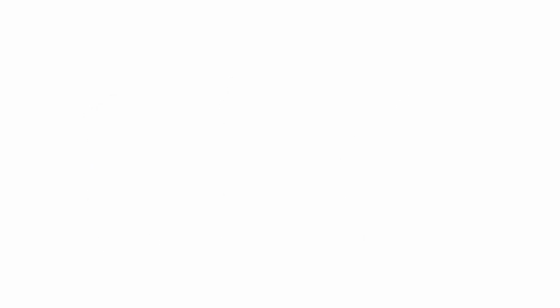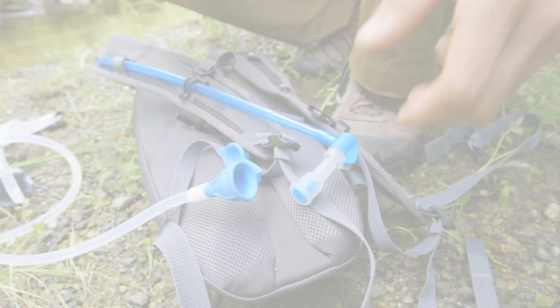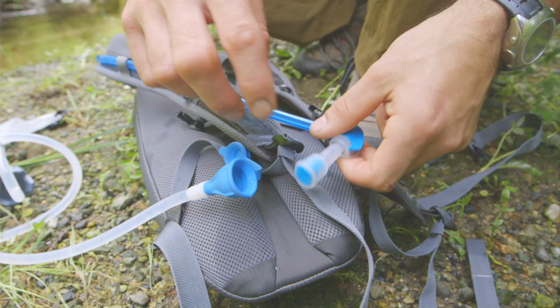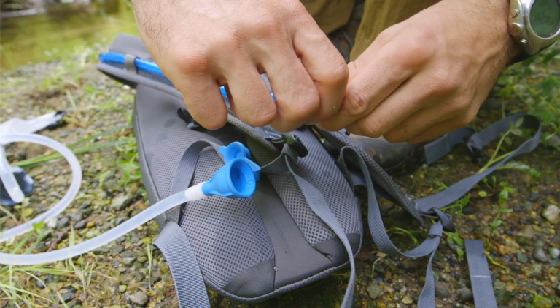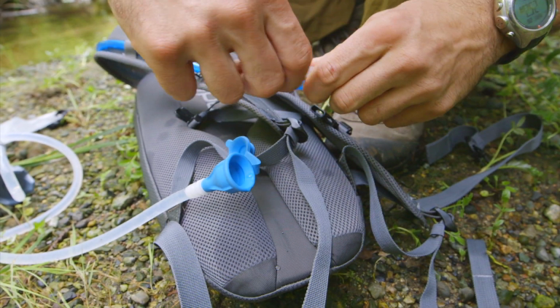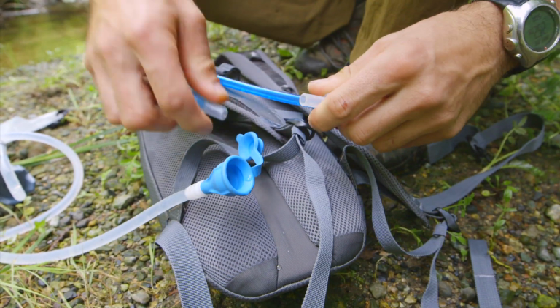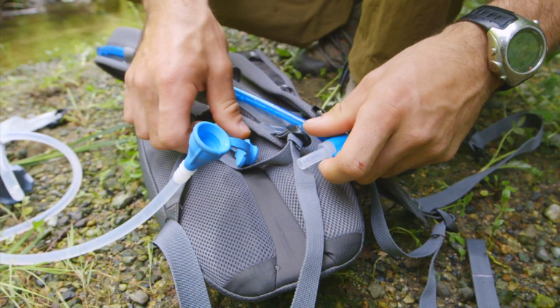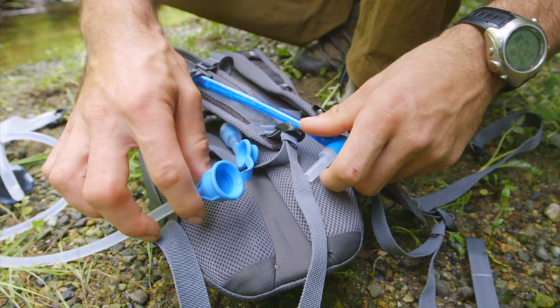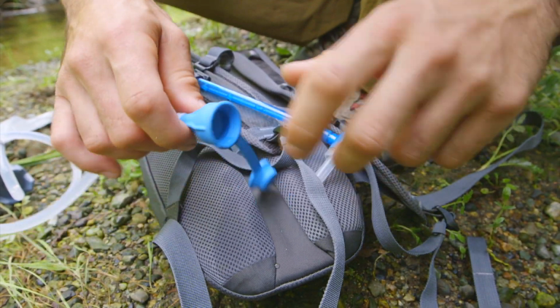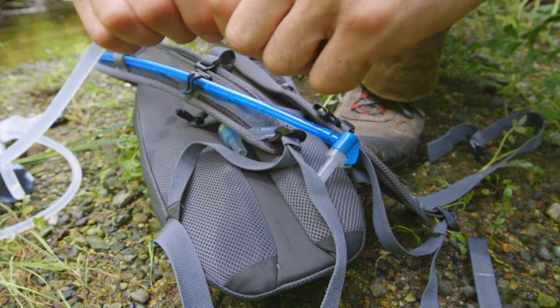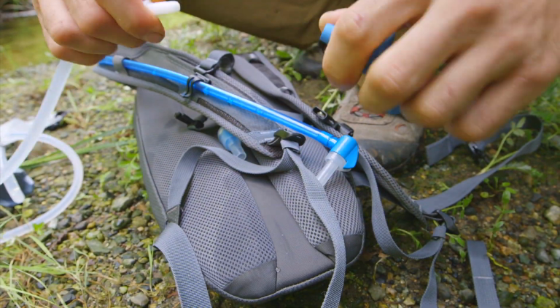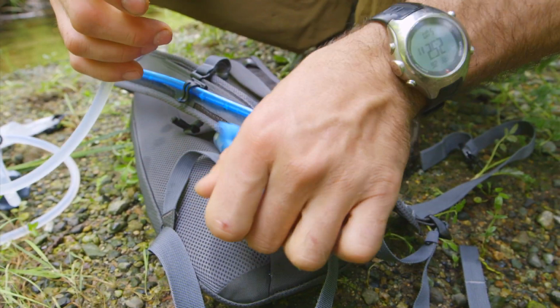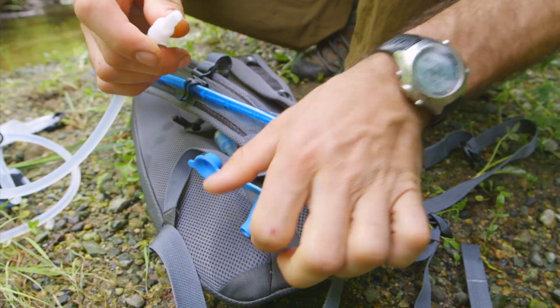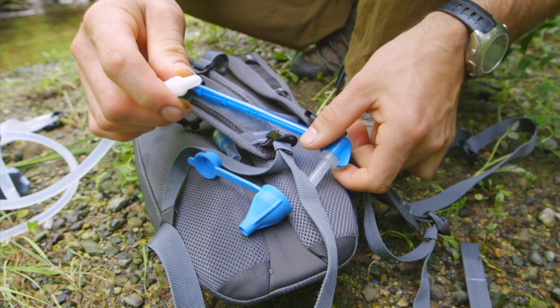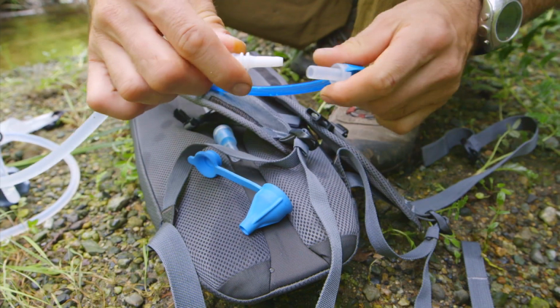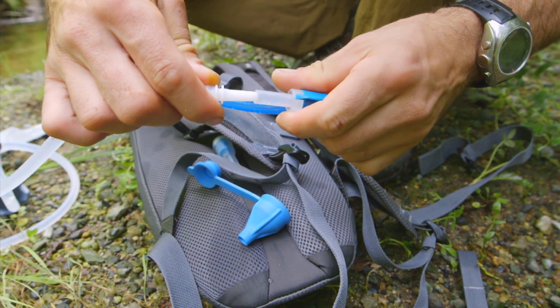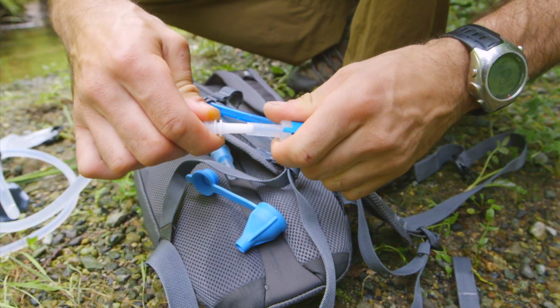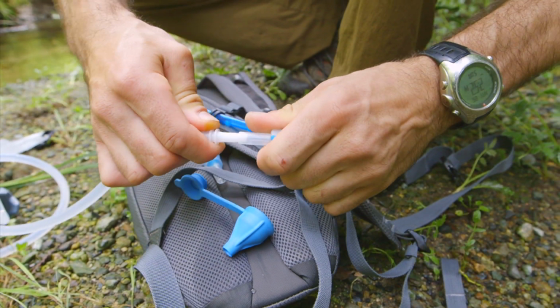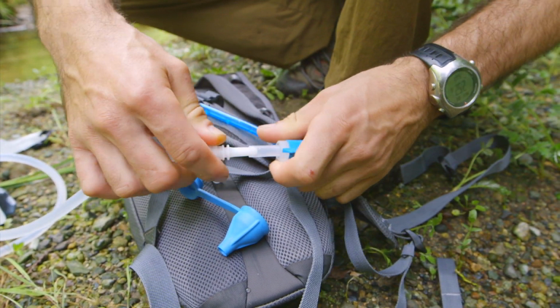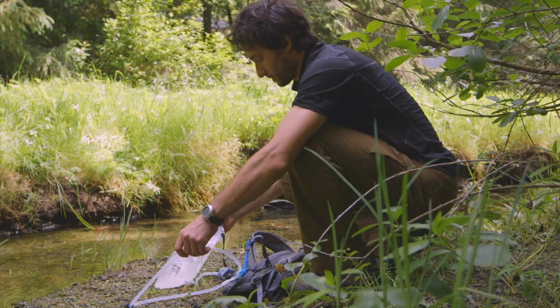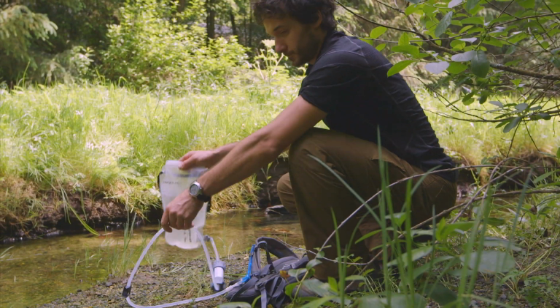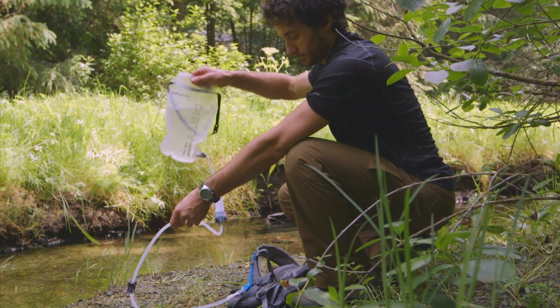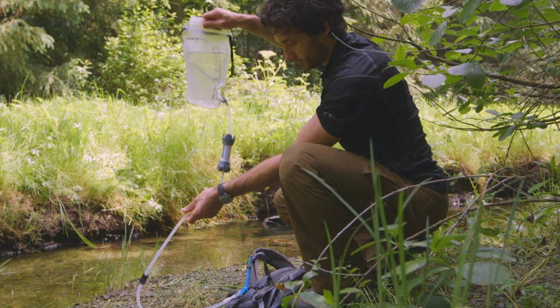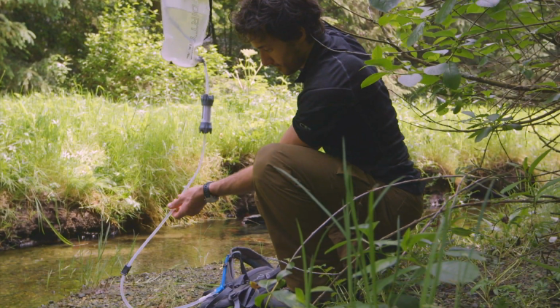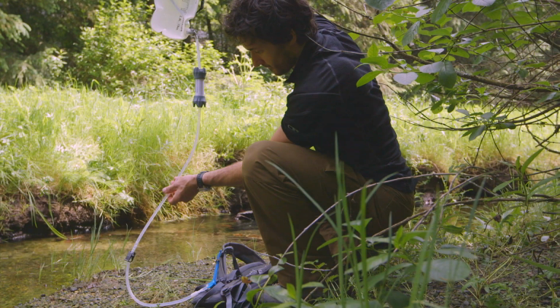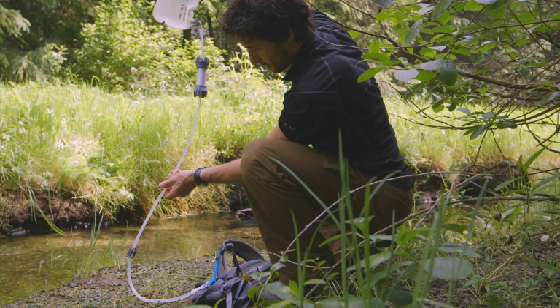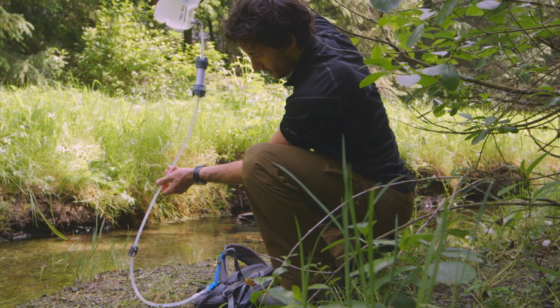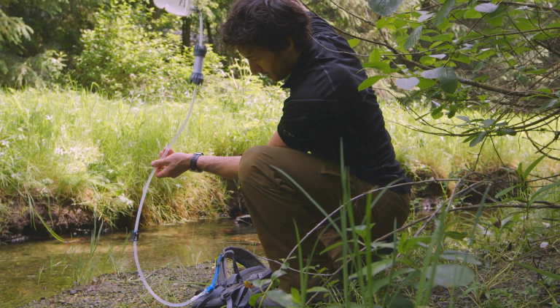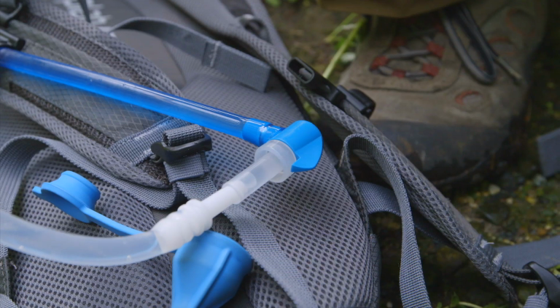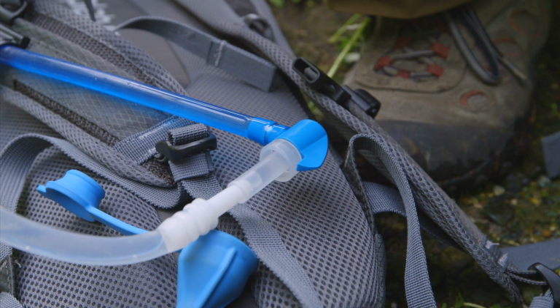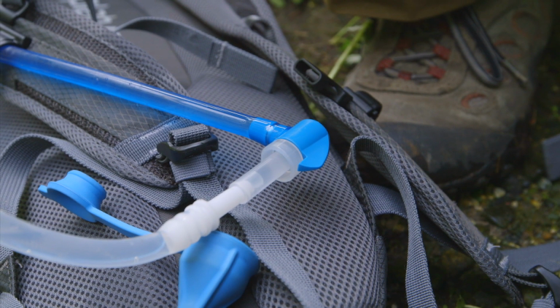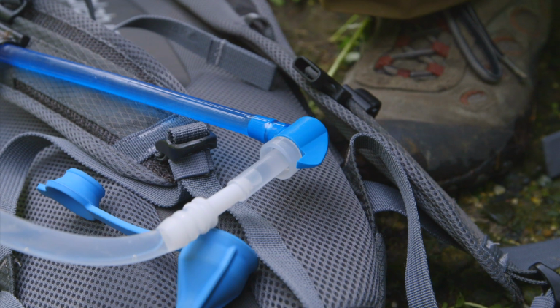For minimal weight and bulk, simply remove the blue adapter cap from the barb, leave the platy bottle at home, and you can plug it directly into any Platypus or CamelBak shutoff valve and most hydration hoses, refilling your hydration reservoir without ever removing it from your pack.